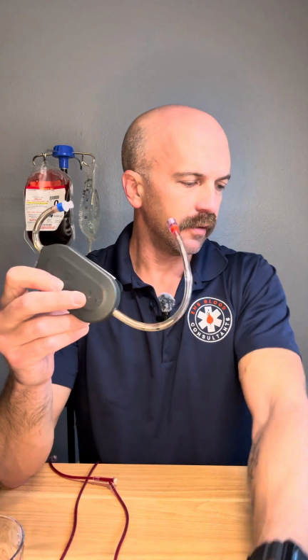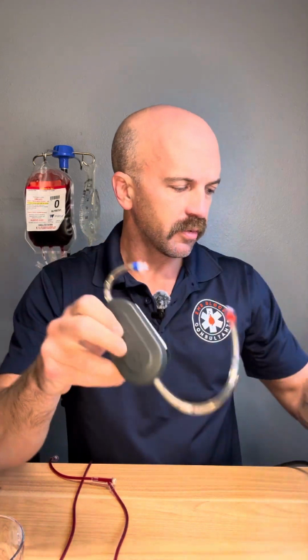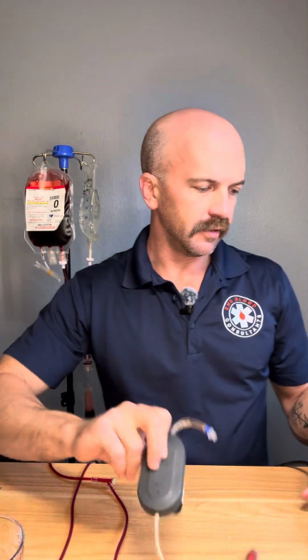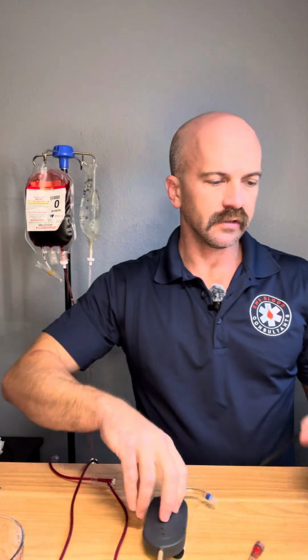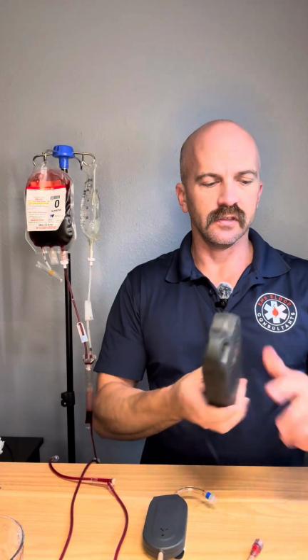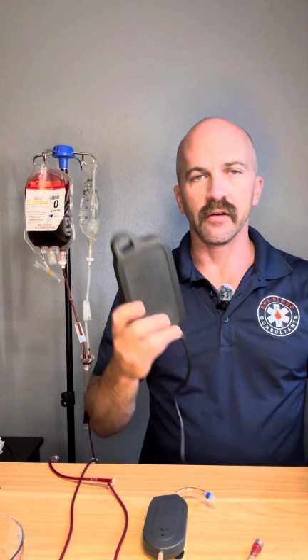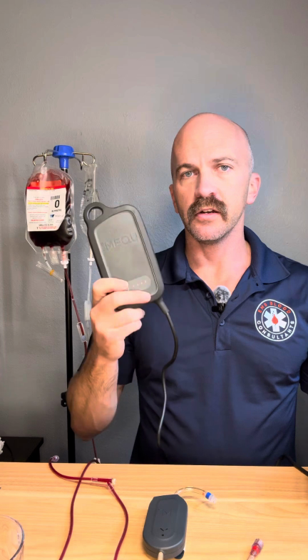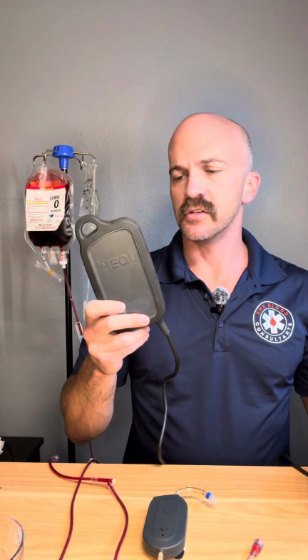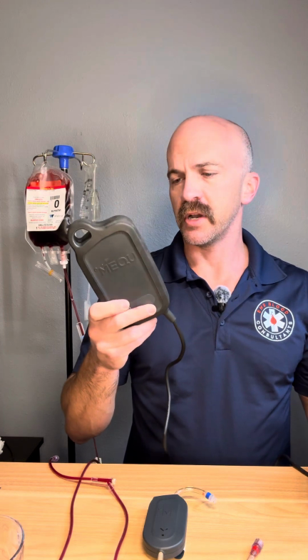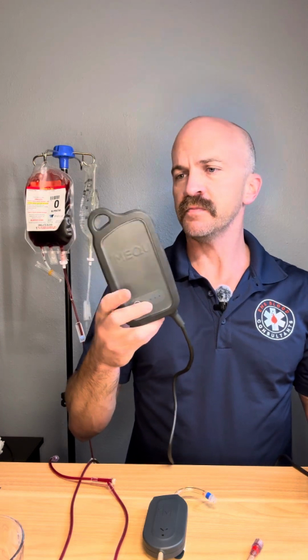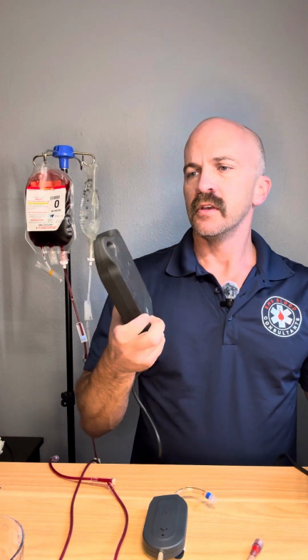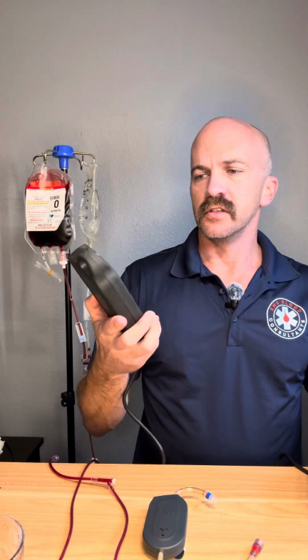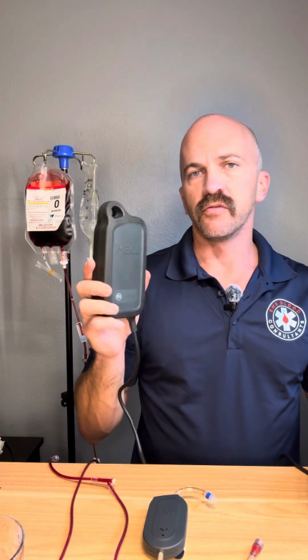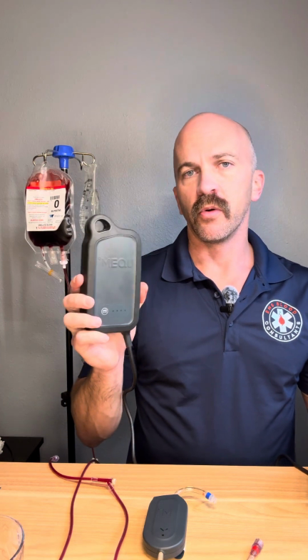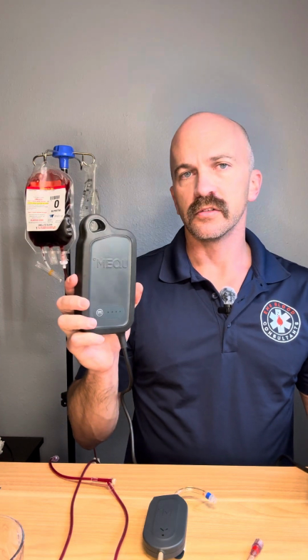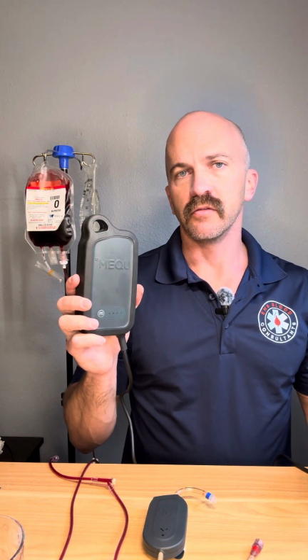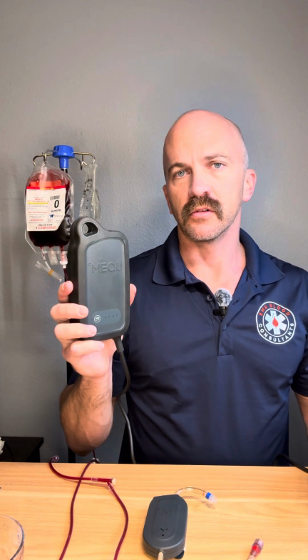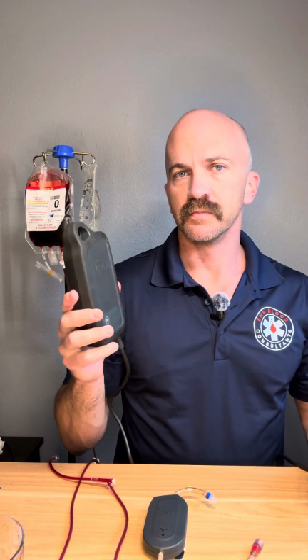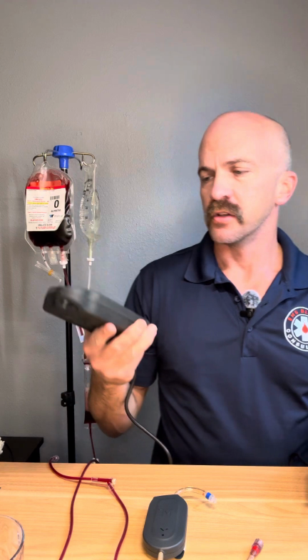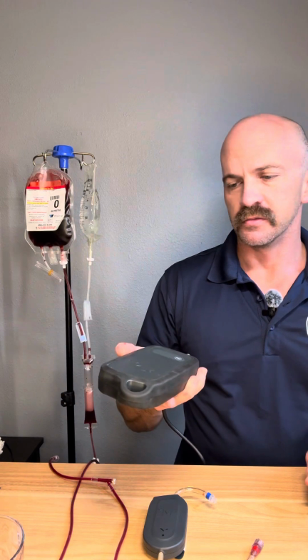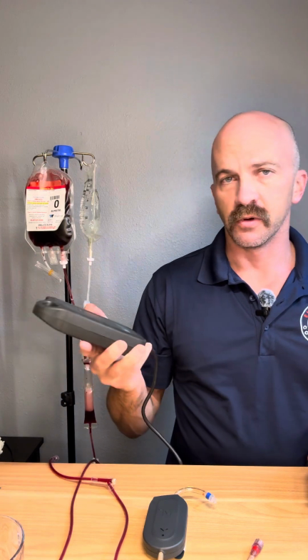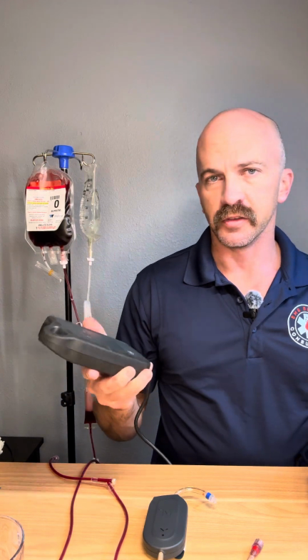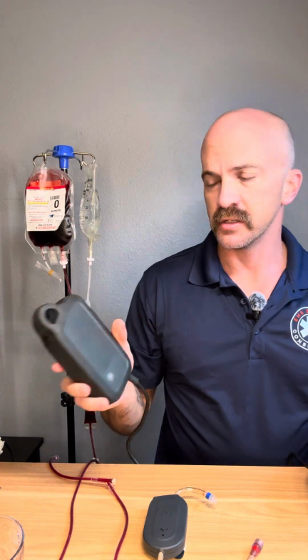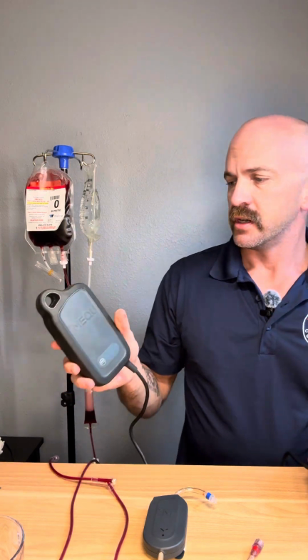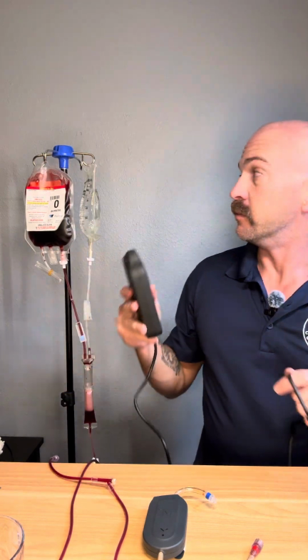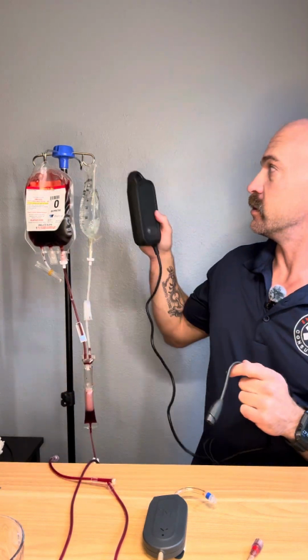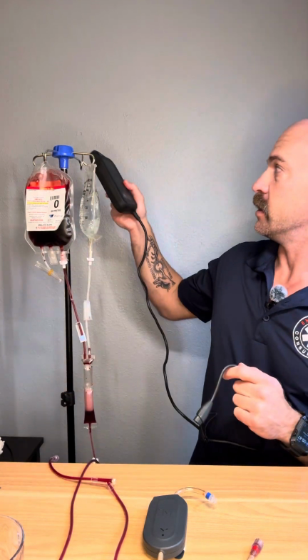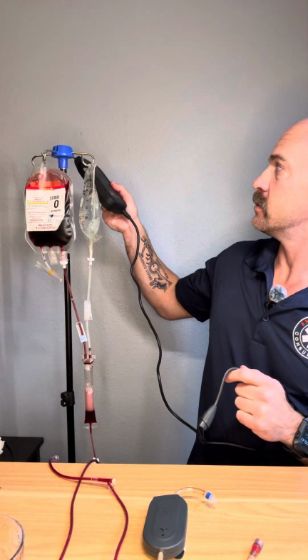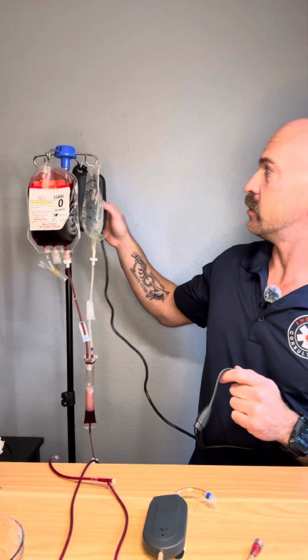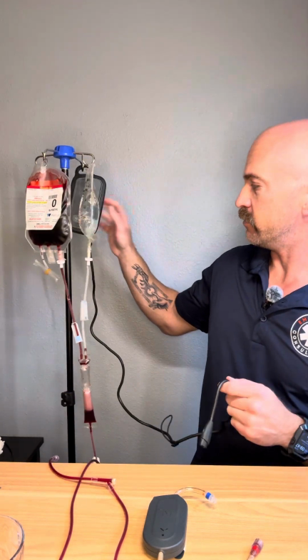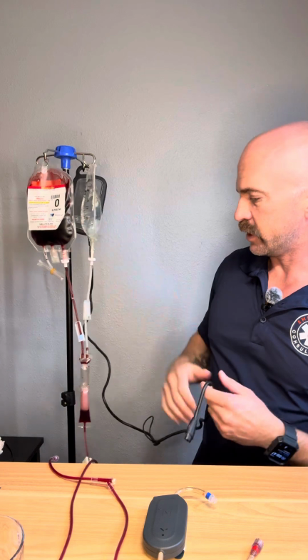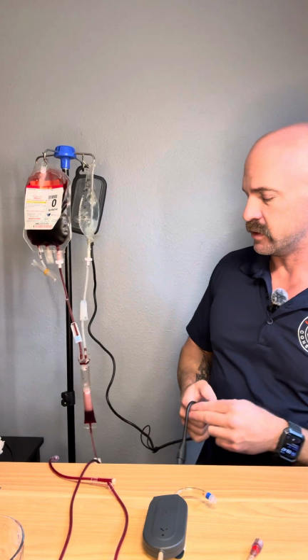The other part of this system is the battery right here. Rechargeable battery — this is good for four units of cold stored blood. You can set this wherever on the patient, or you can even hang it on your IV pole like we'll do here.